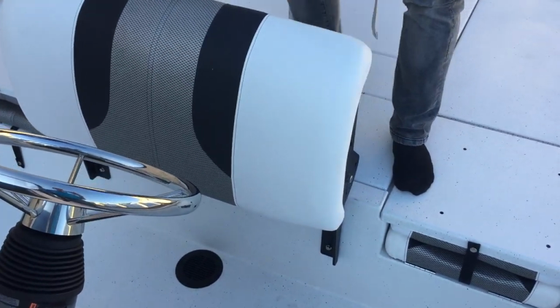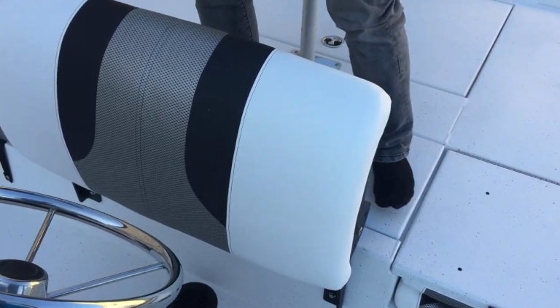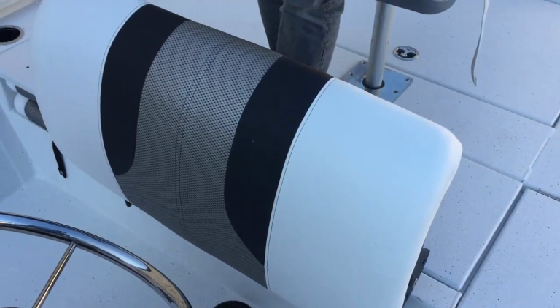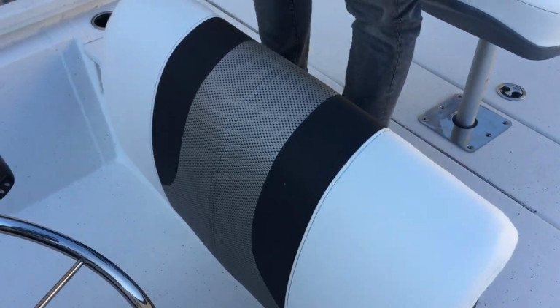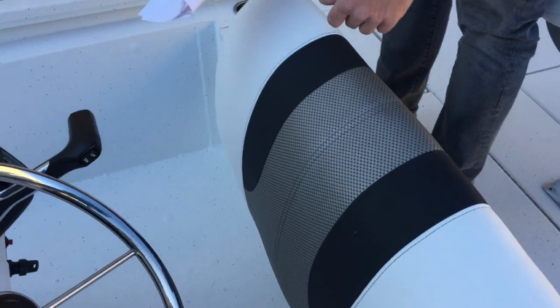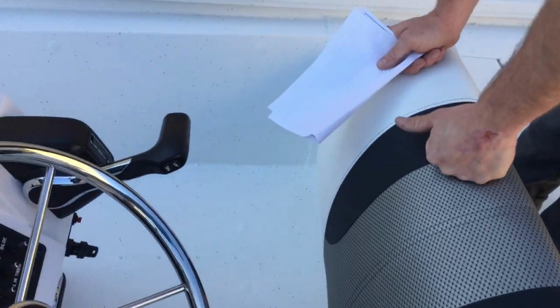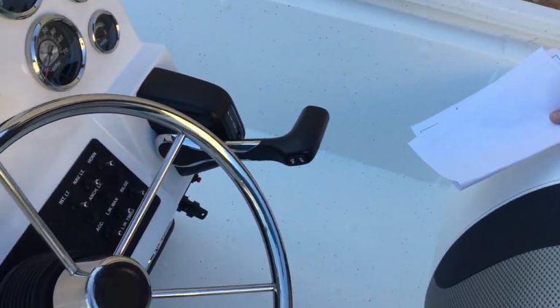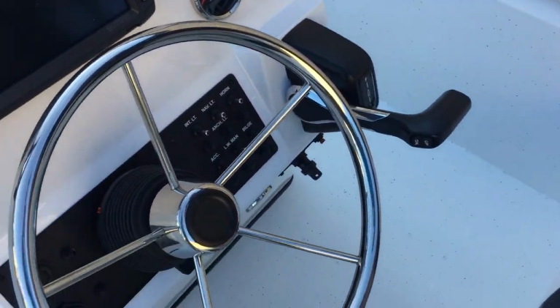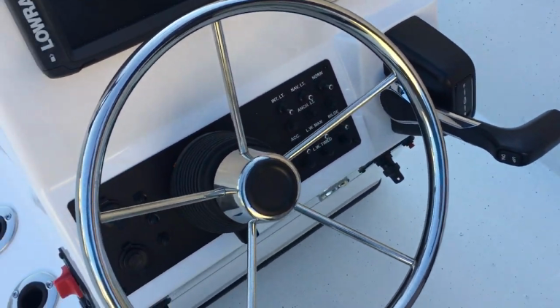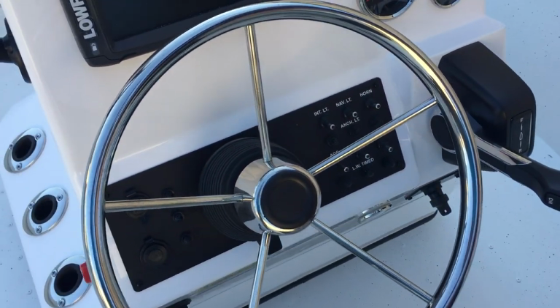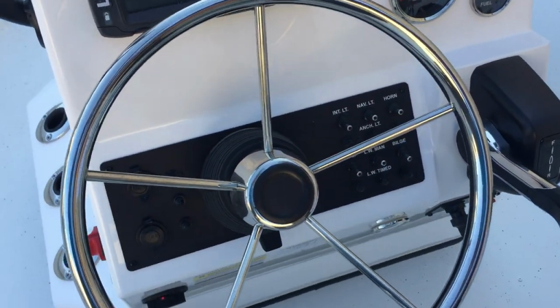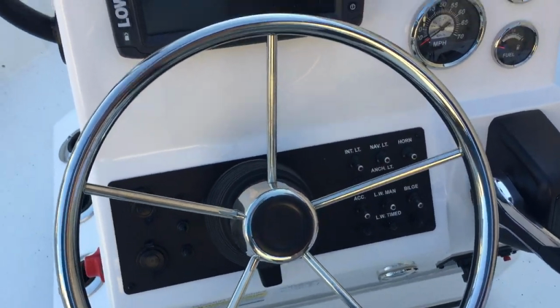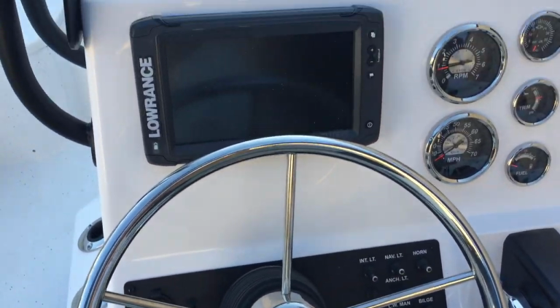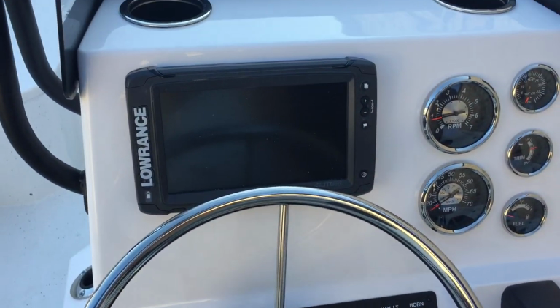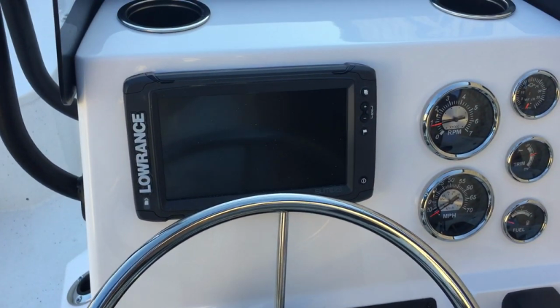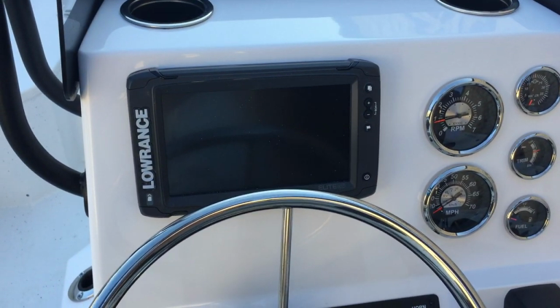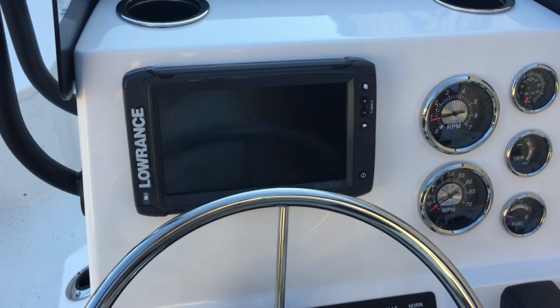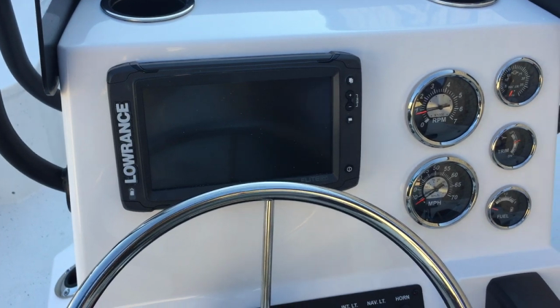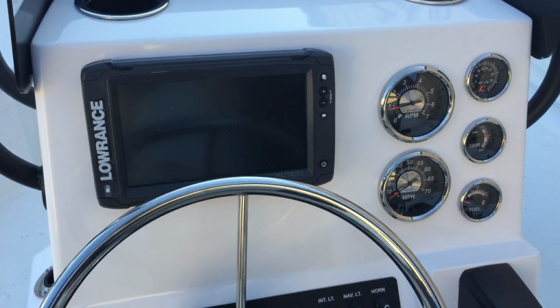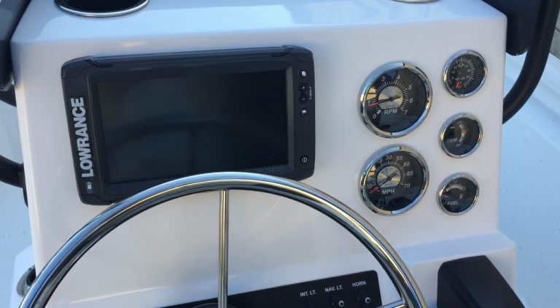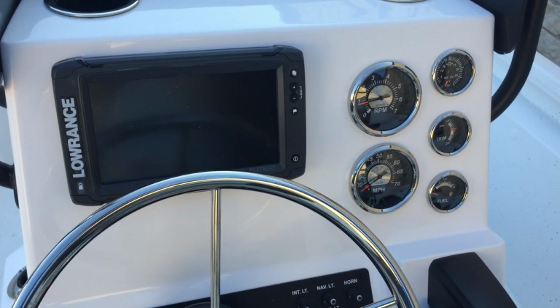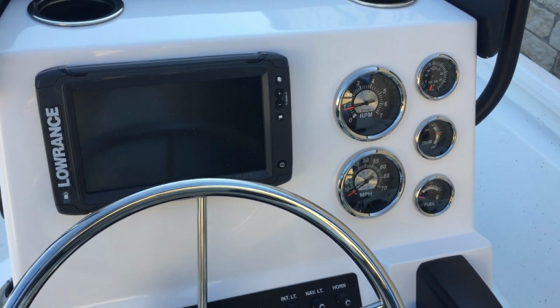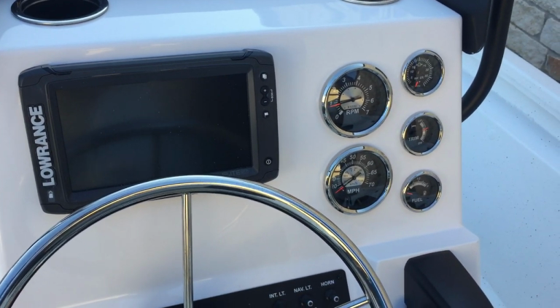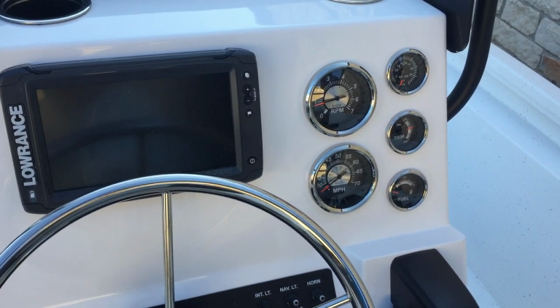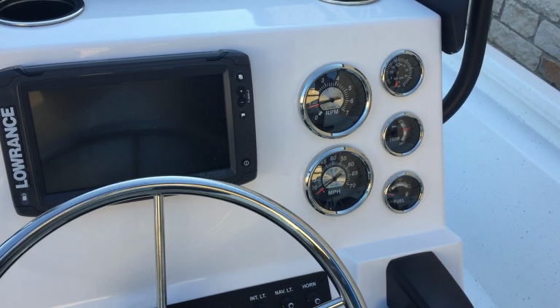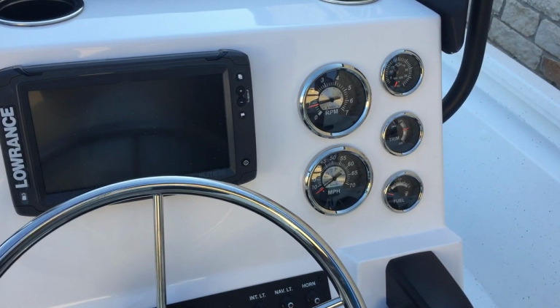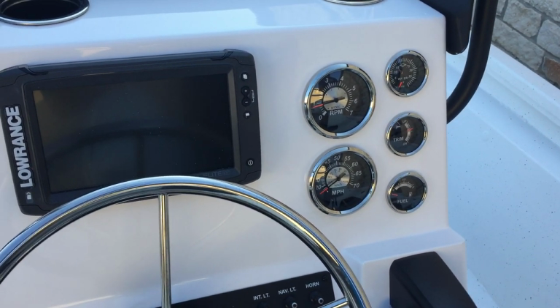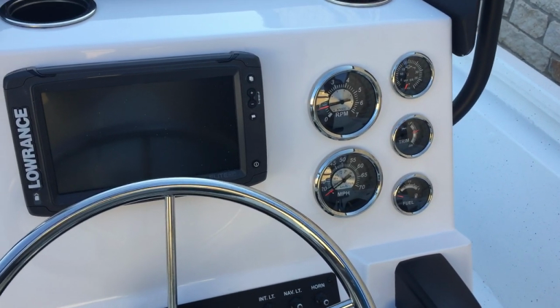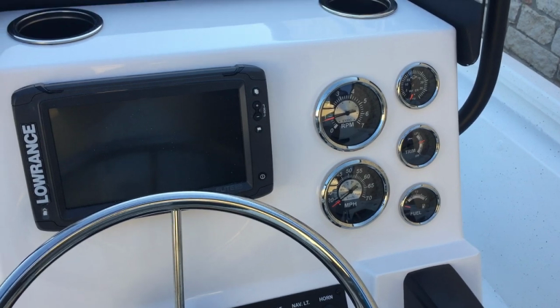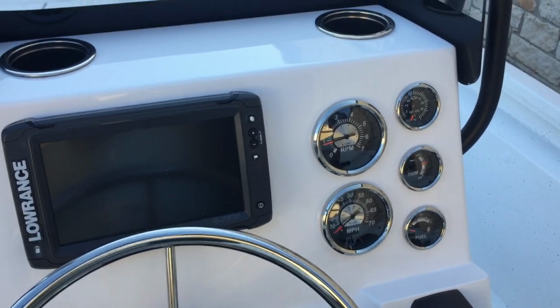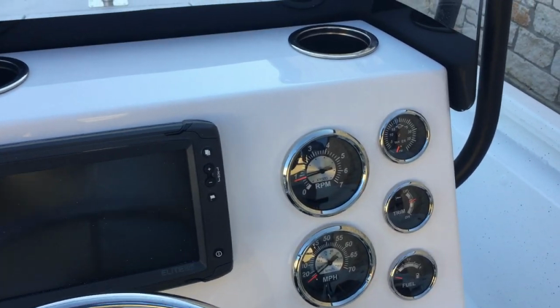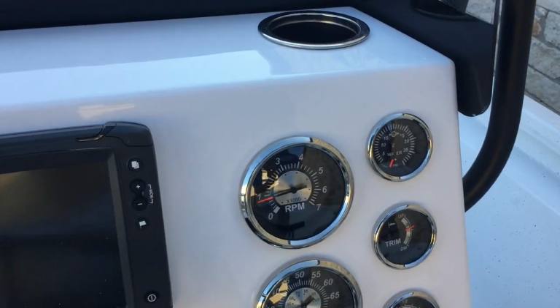Let's go ahead and take a look at the helm here. You're going to have a Humminbird Elite 9-inch screen. And then you're going to have your RPM, miles per hour gauge, fuel gauge, trim gauge, and water pressure gauge.